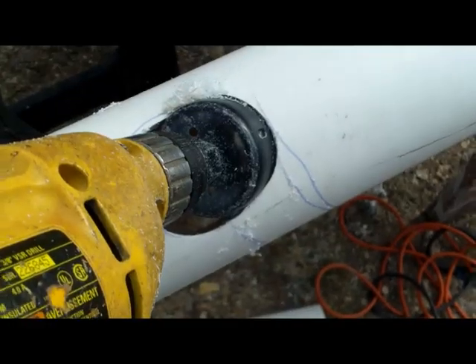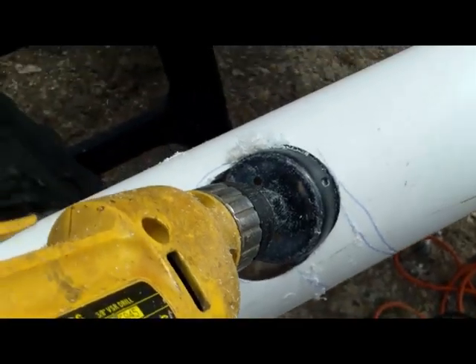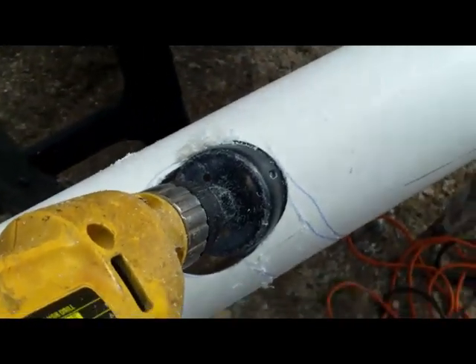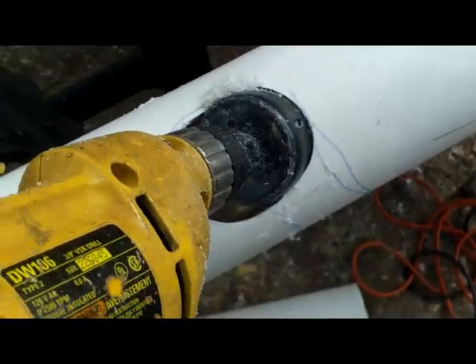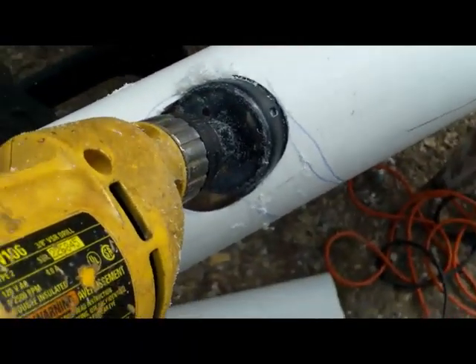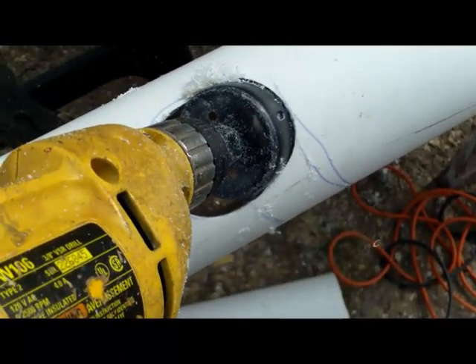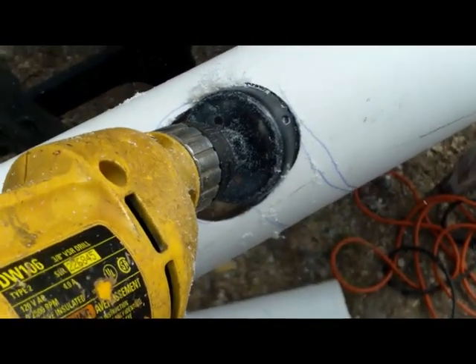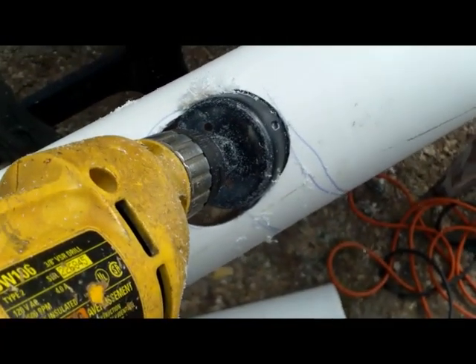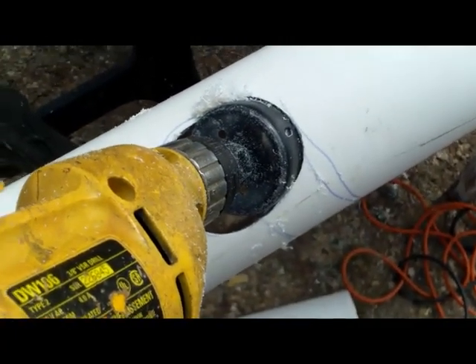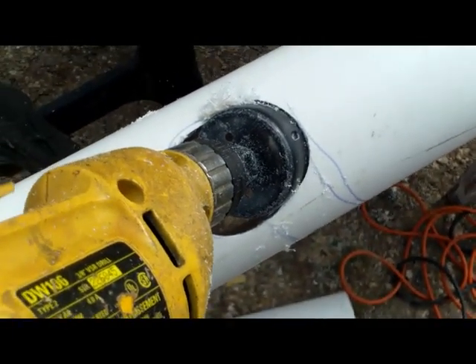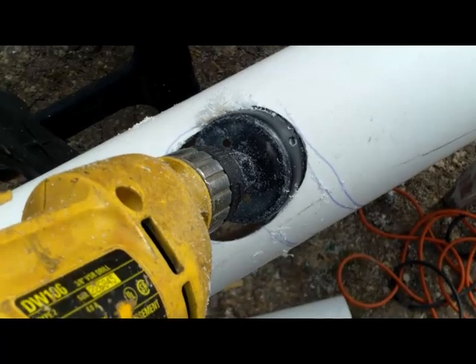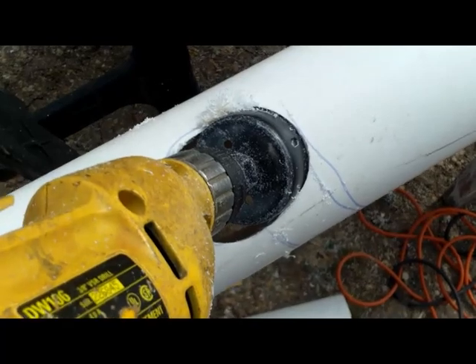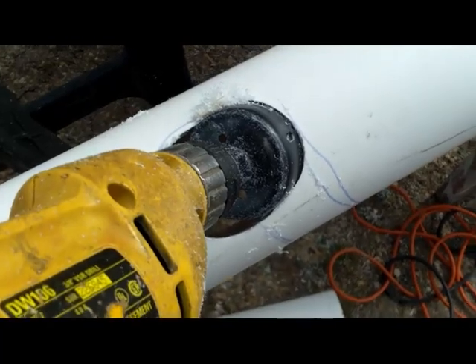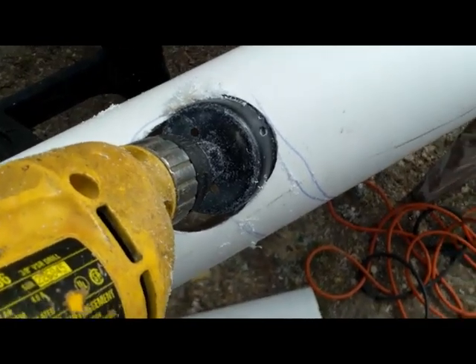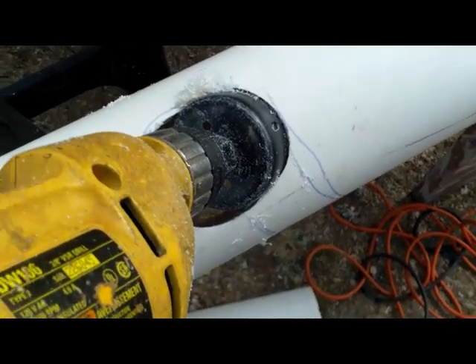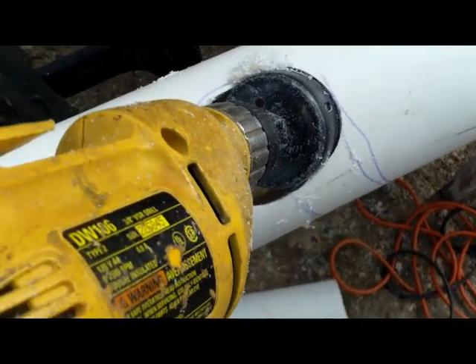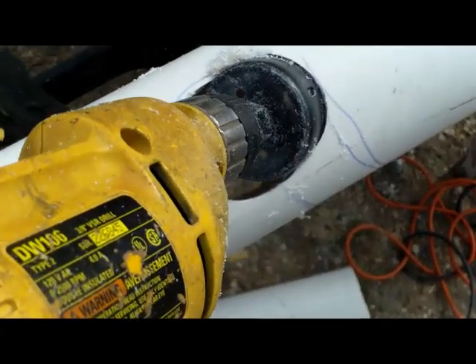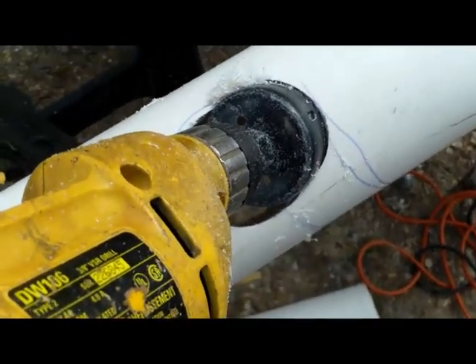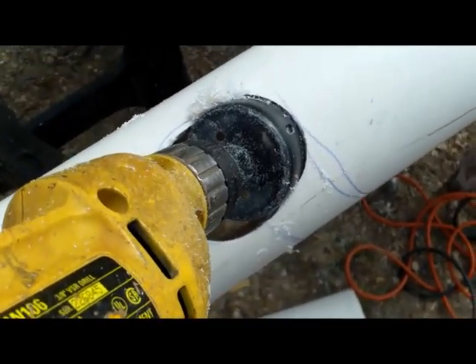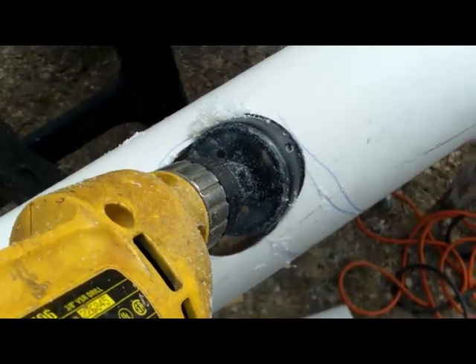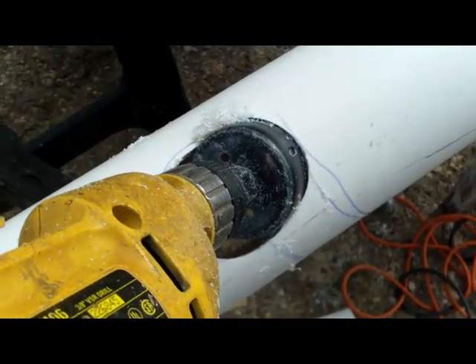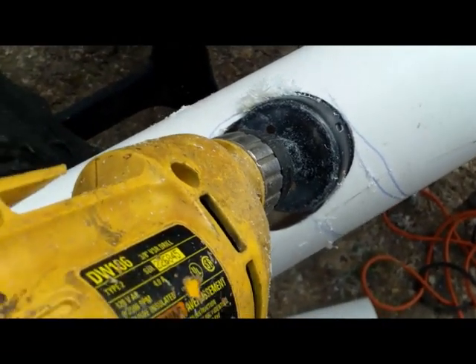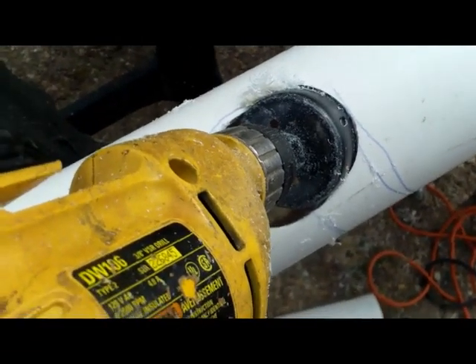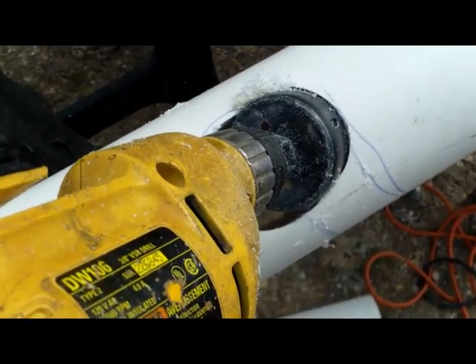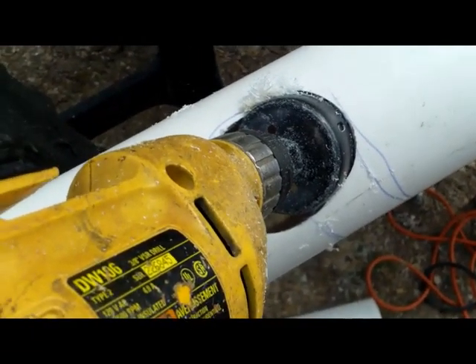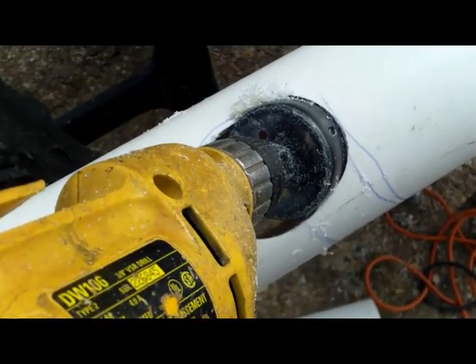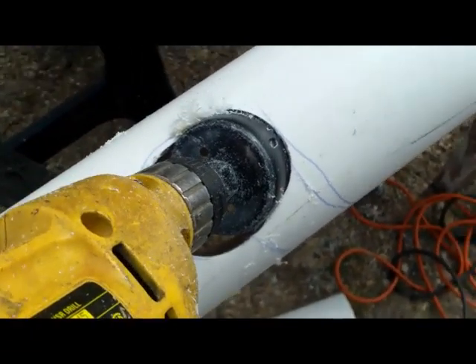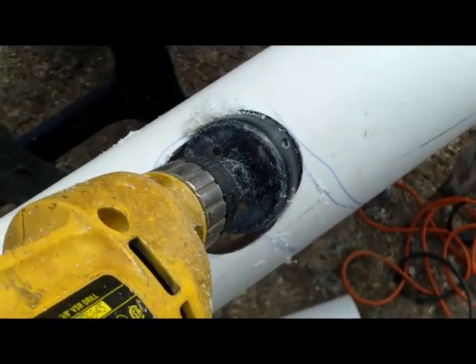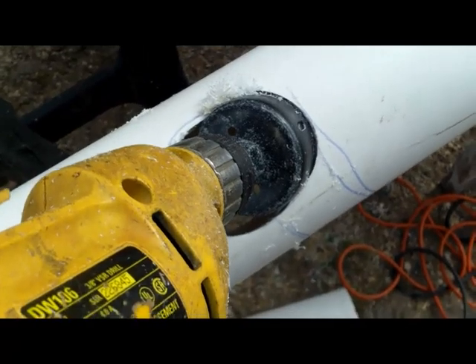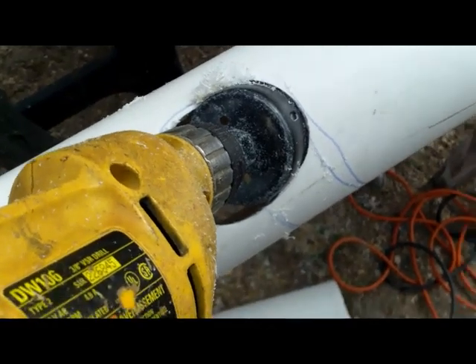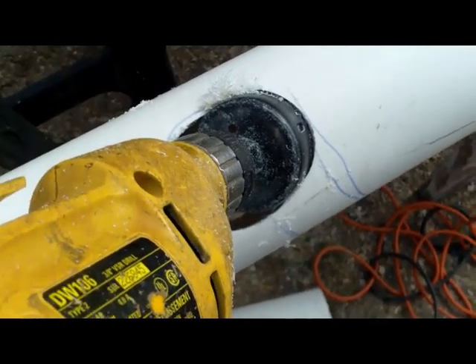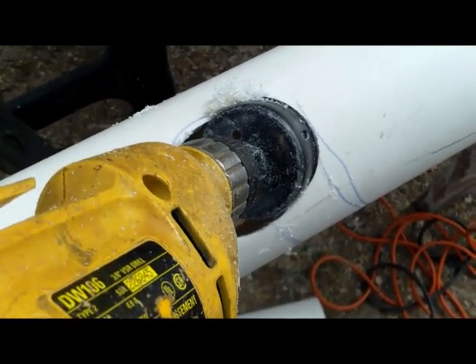When you make the holes for the leading leg, you gotta make bigger holes diagonally — more like ovals. So don't take this easy.